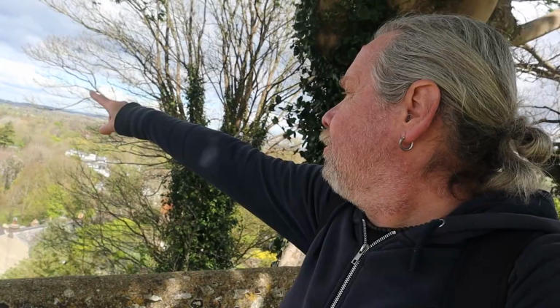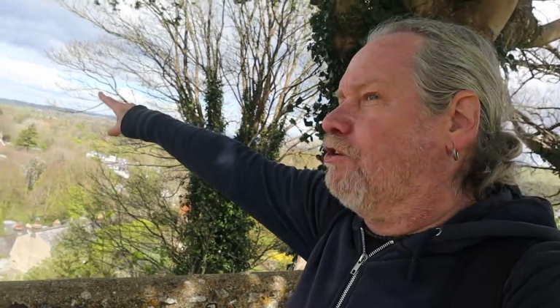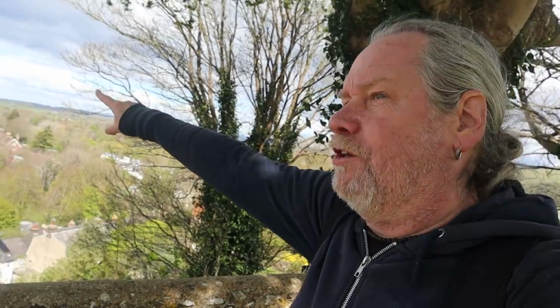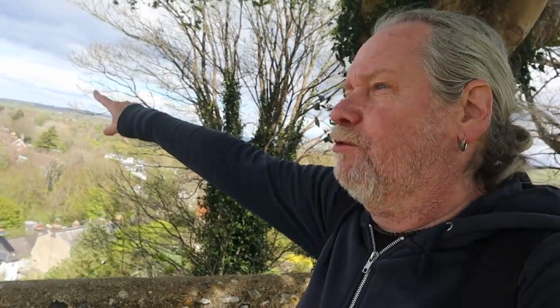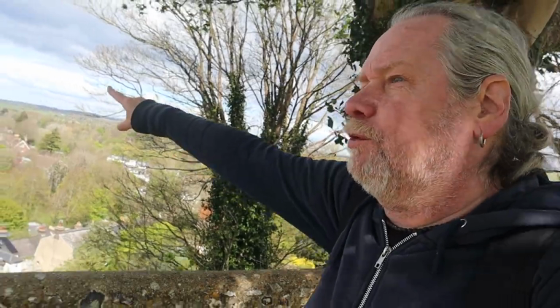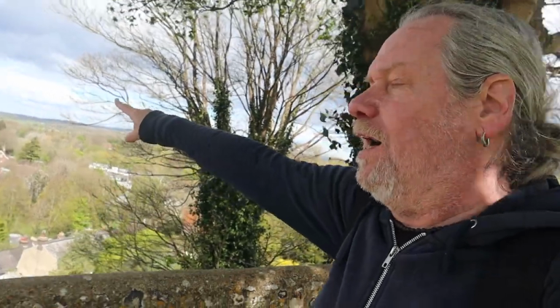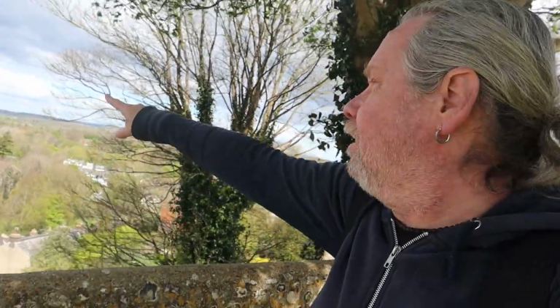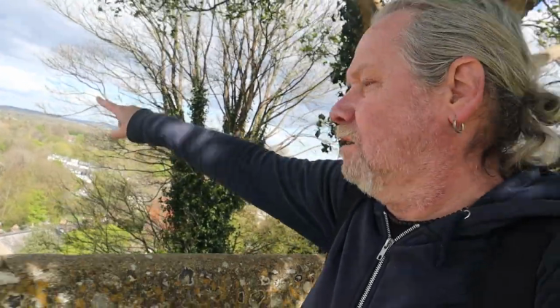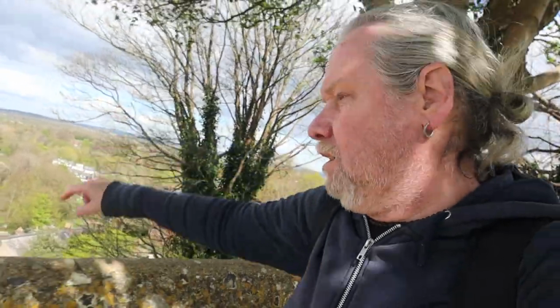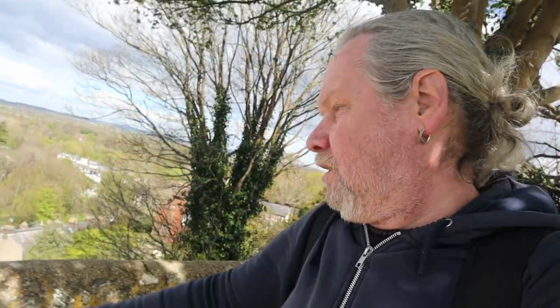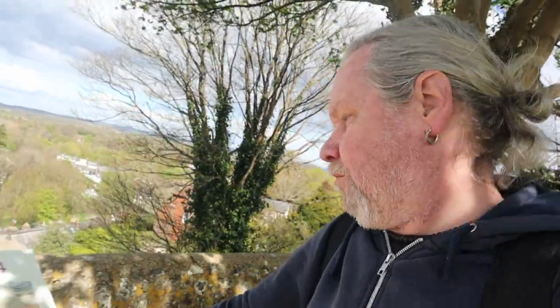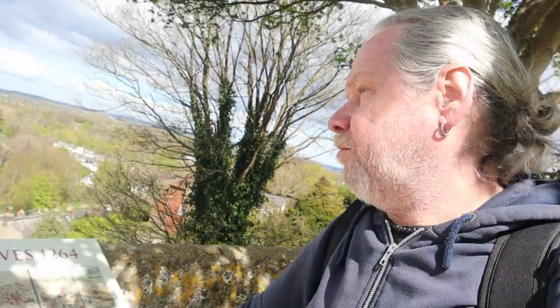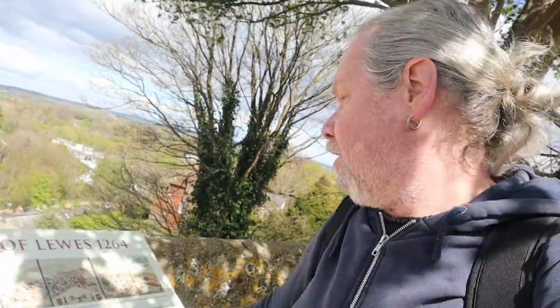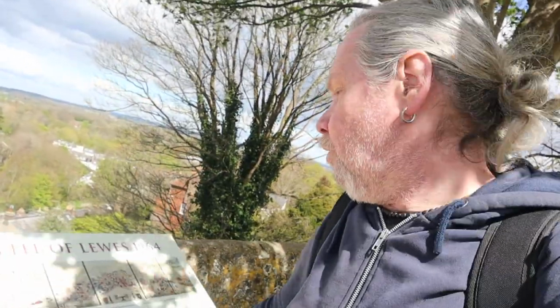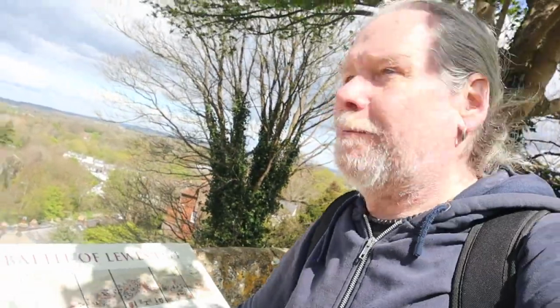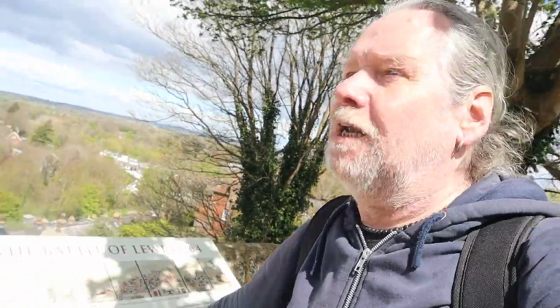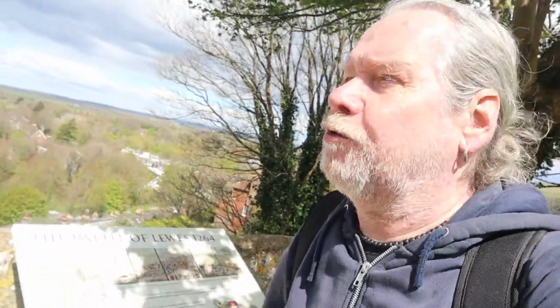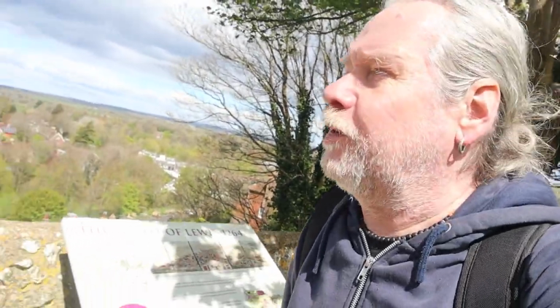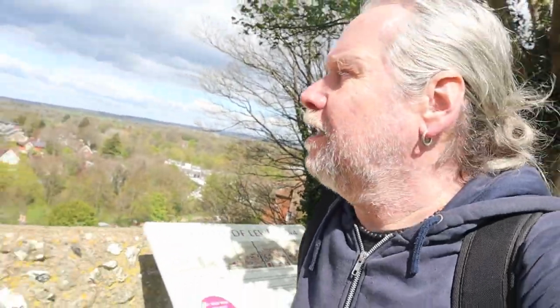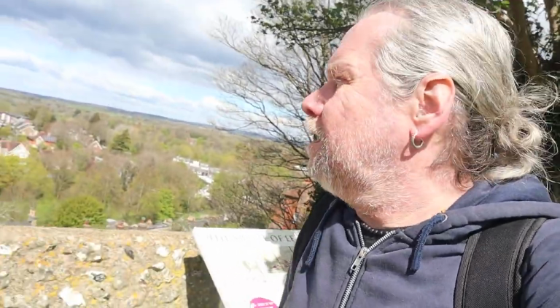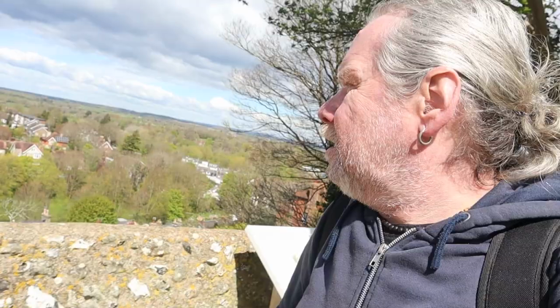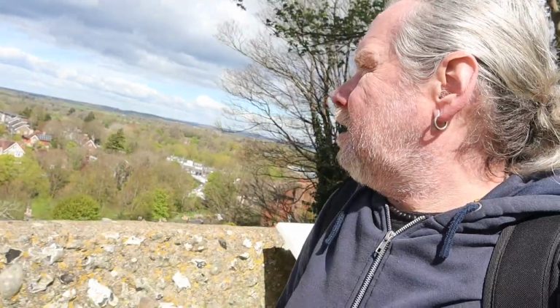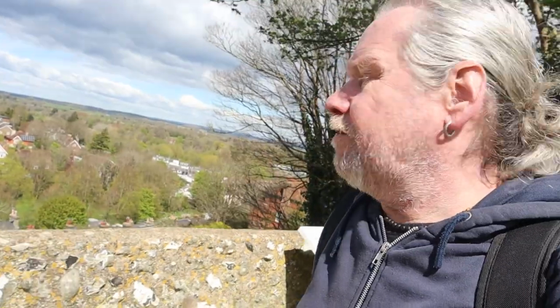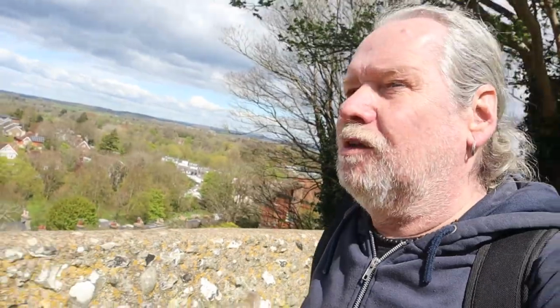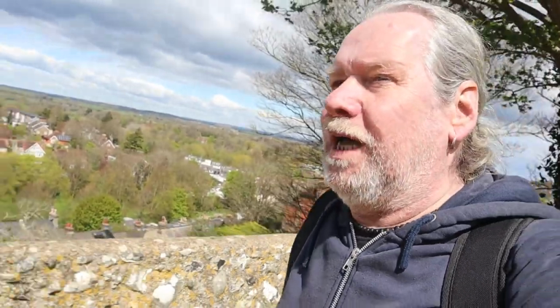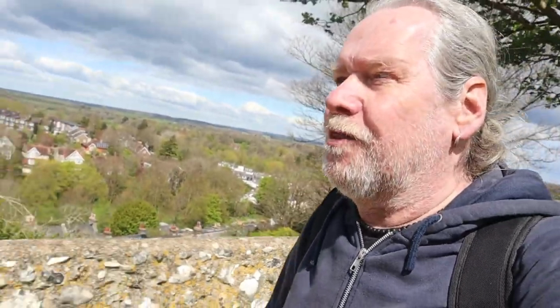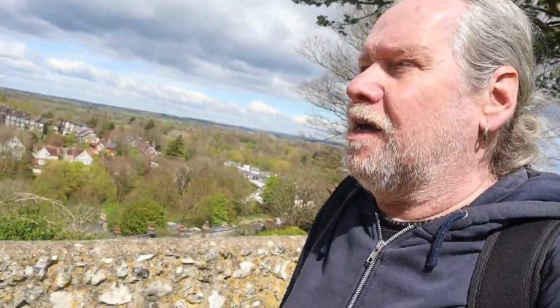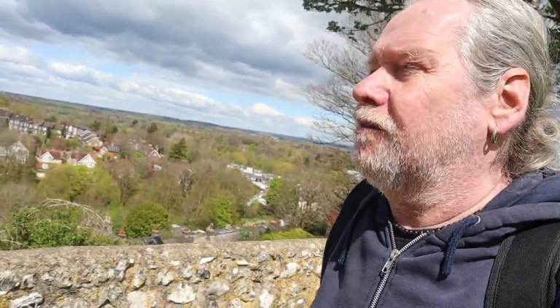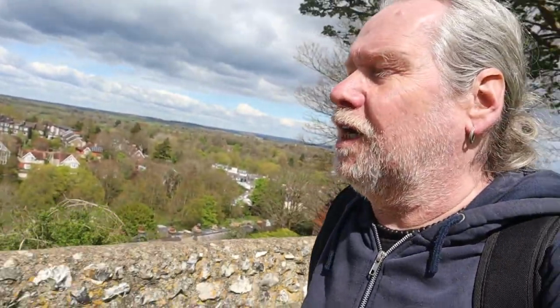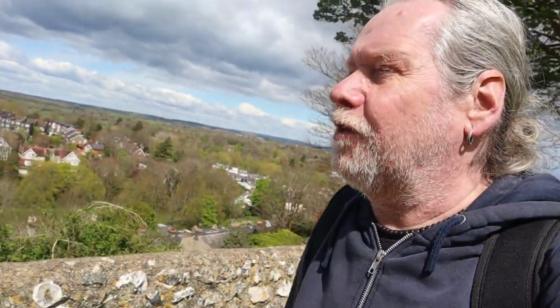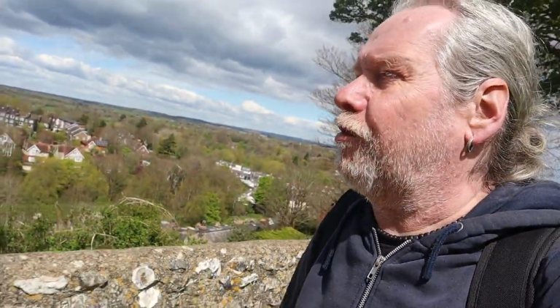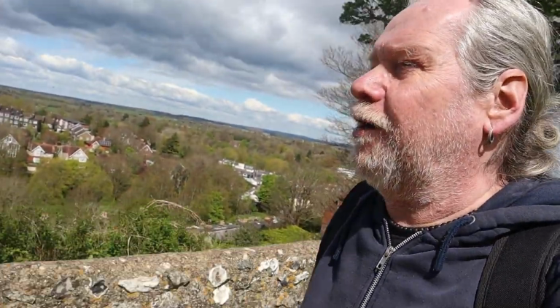There's a church in the distance - what one's that? All about the Battle of Lewes, which we covered a little bit in the video from the Priory.